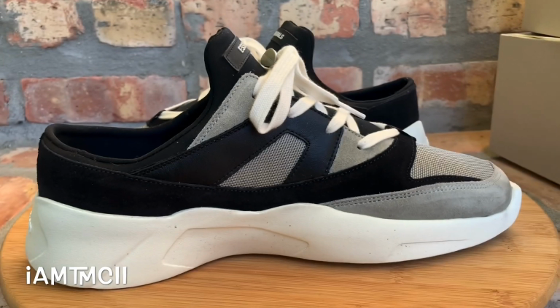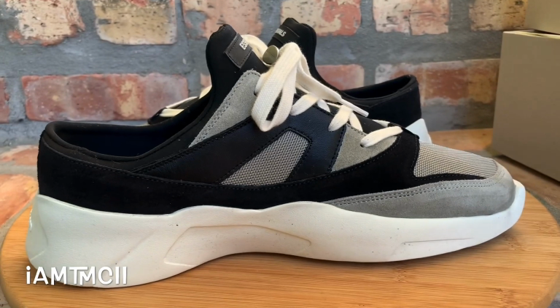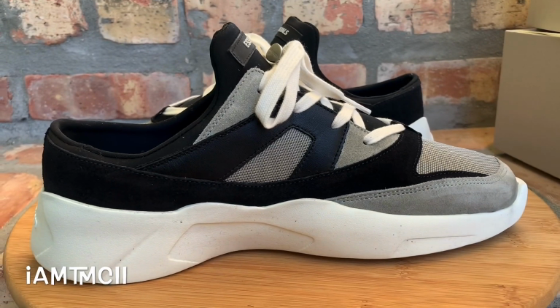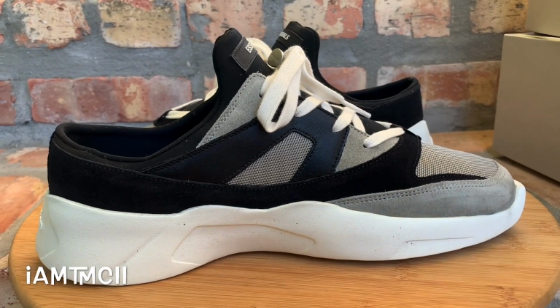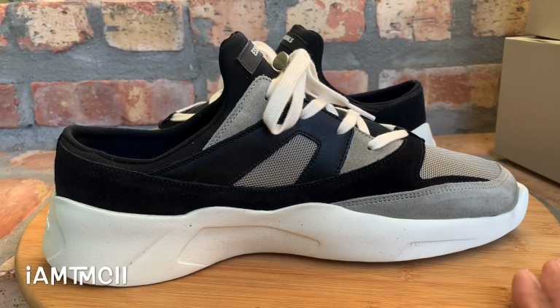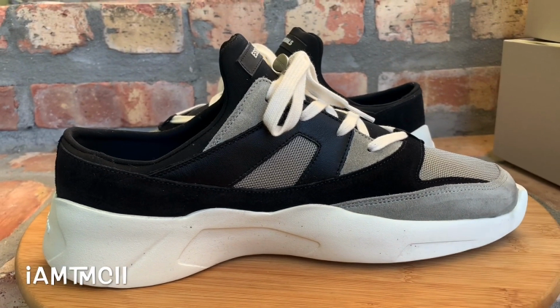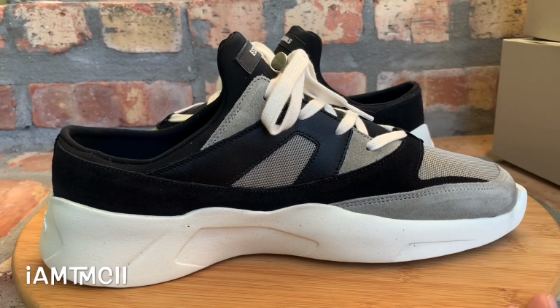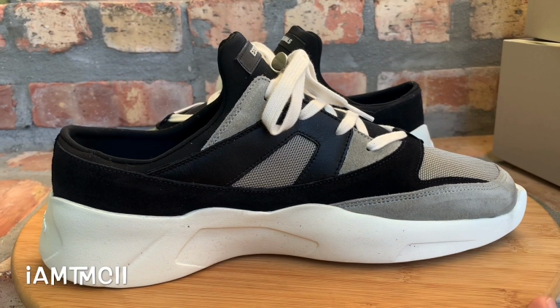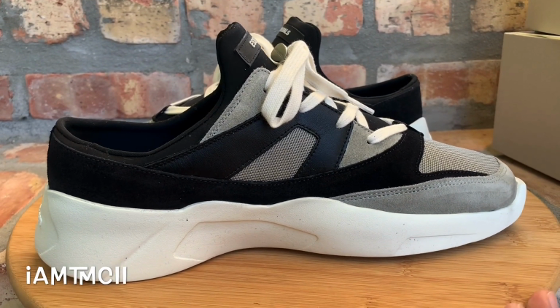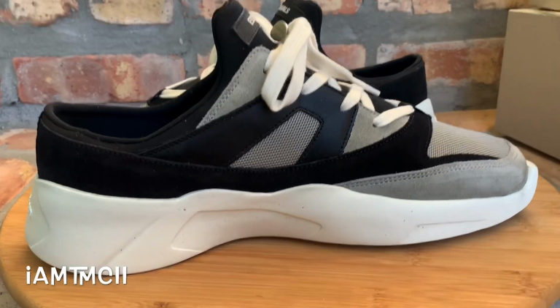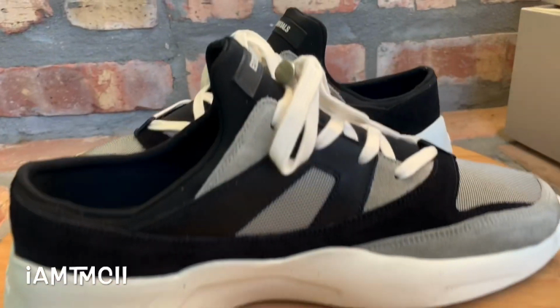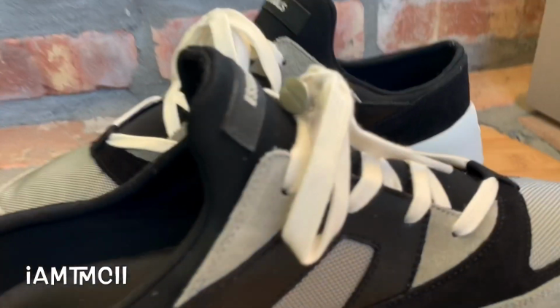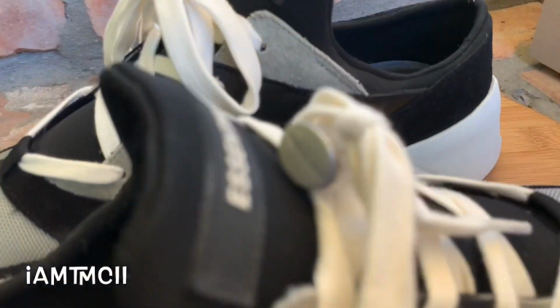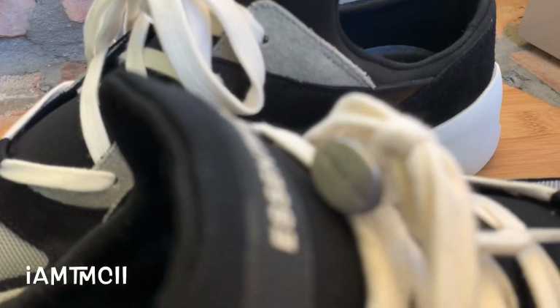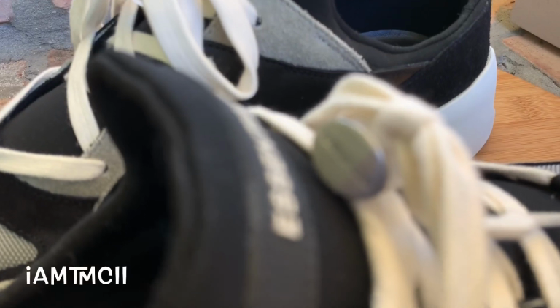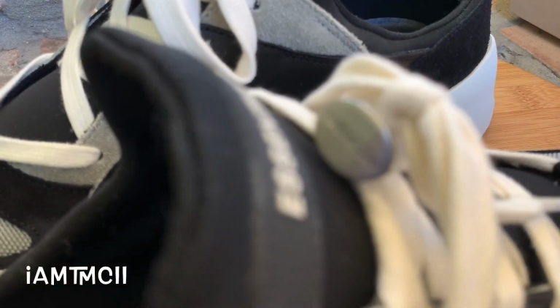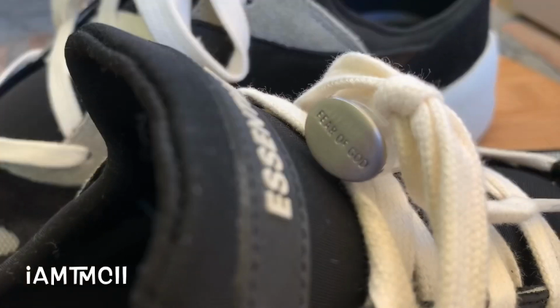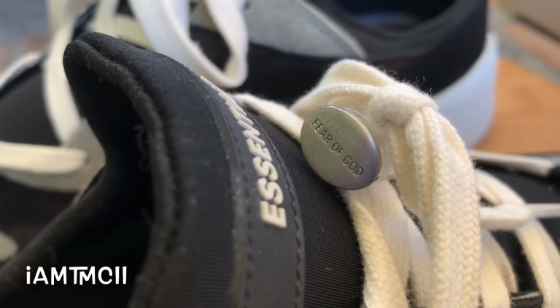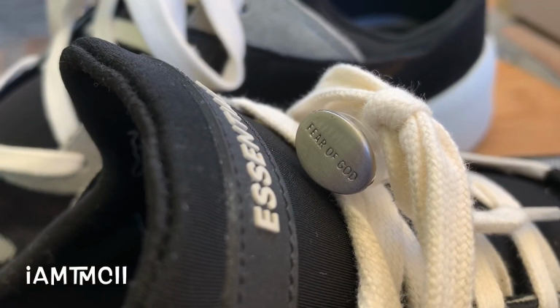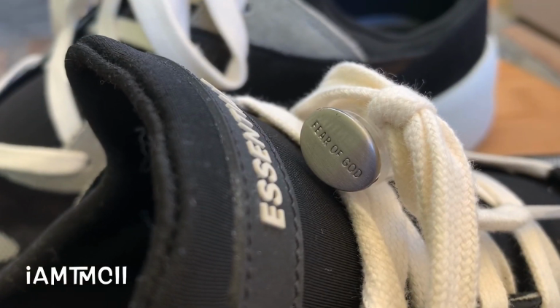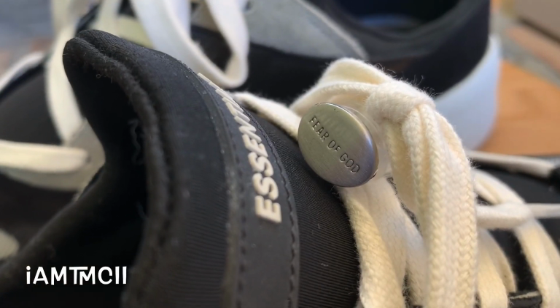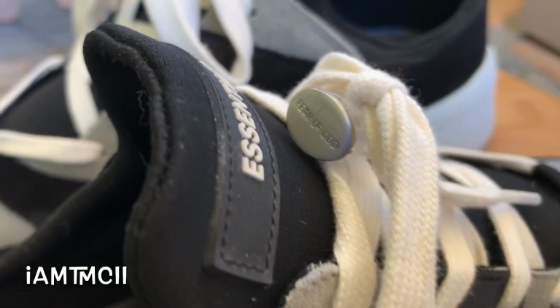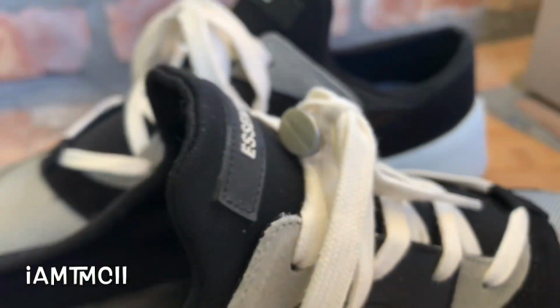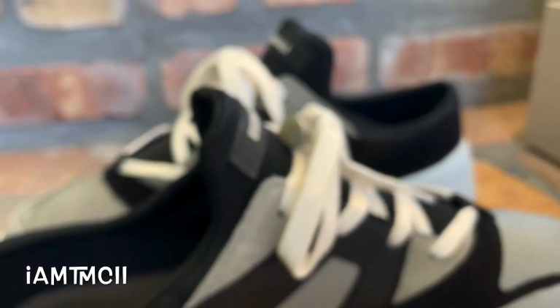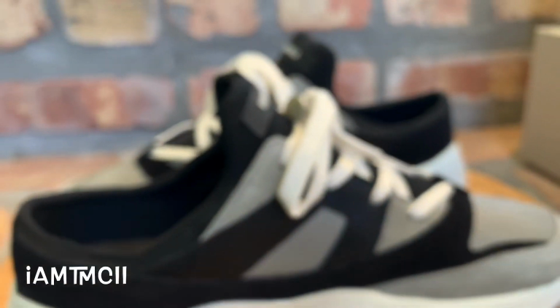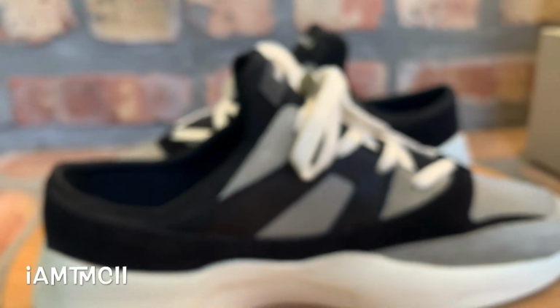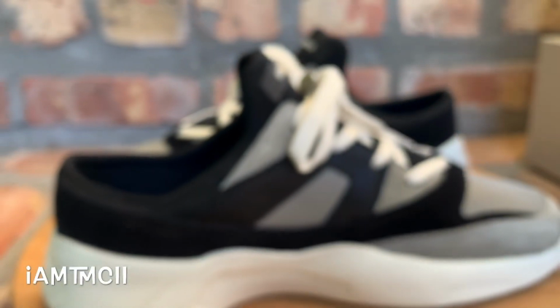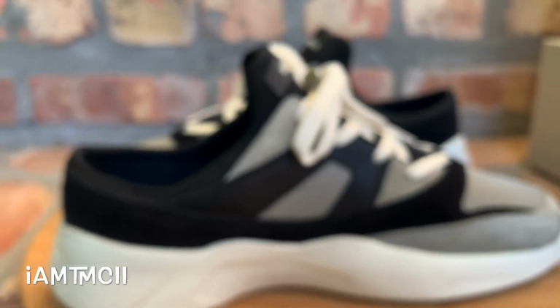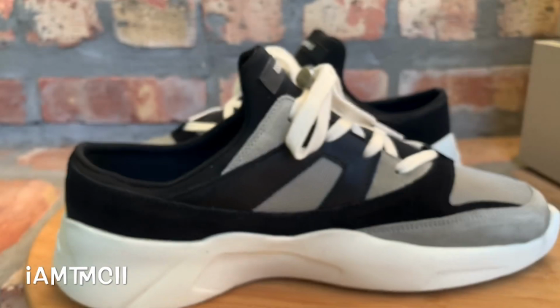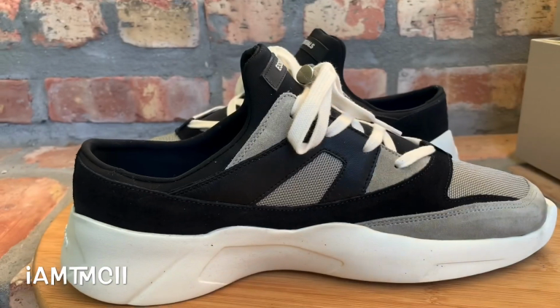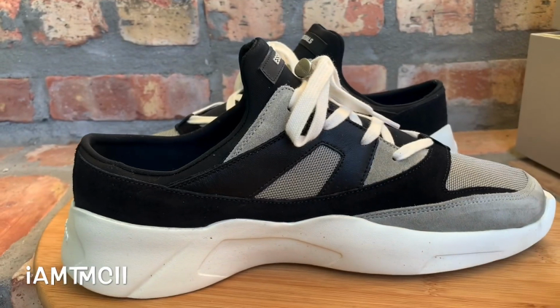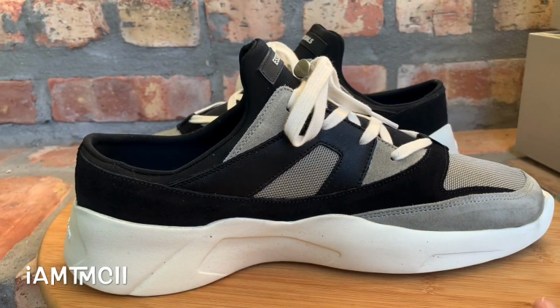All Jerry Lorenzo stuff is on the pricey high end, but I'm not mad at it. This is something just to rock different, you know, to change it up every now and again. You can't always rock Jordans and Adidas and all that stuff, so this was just something to add something different to my collection.